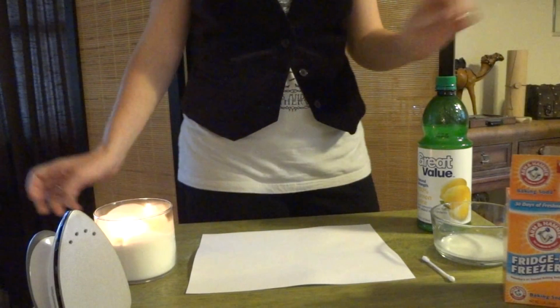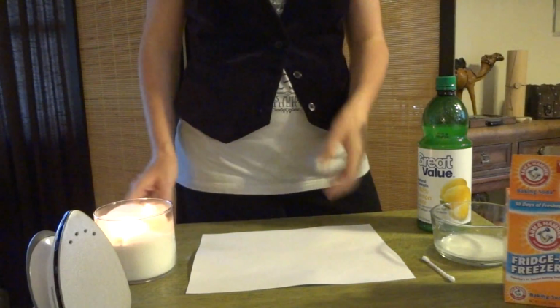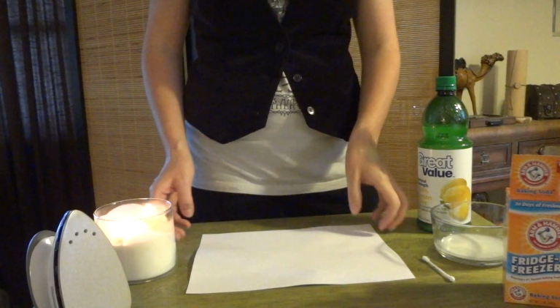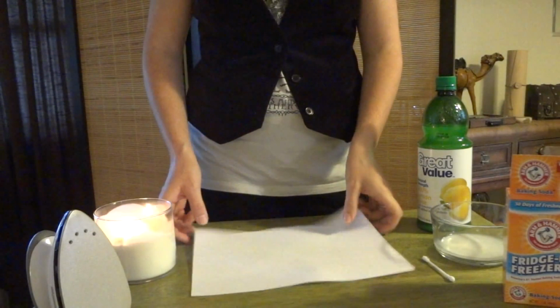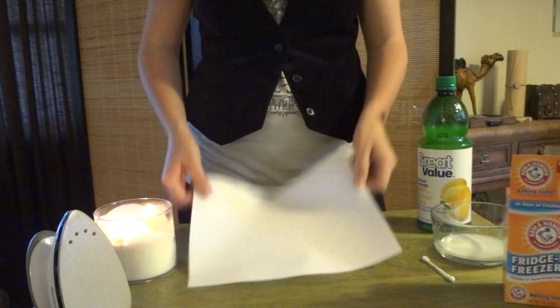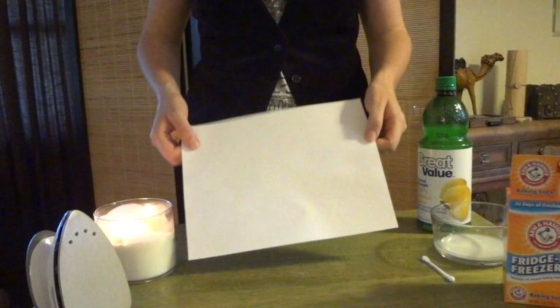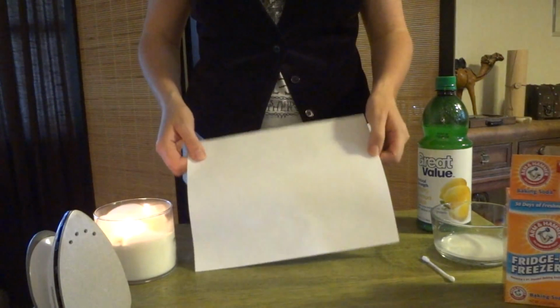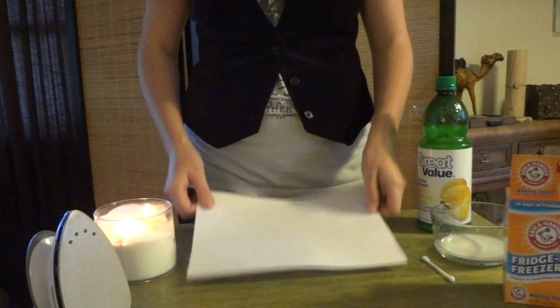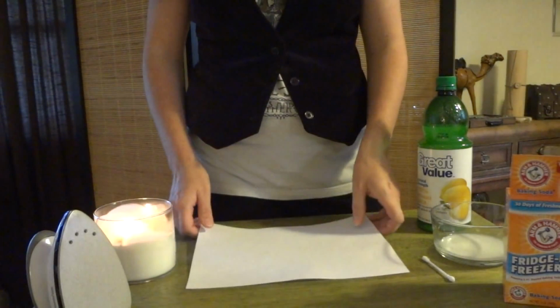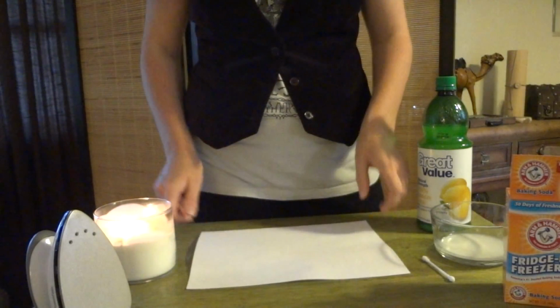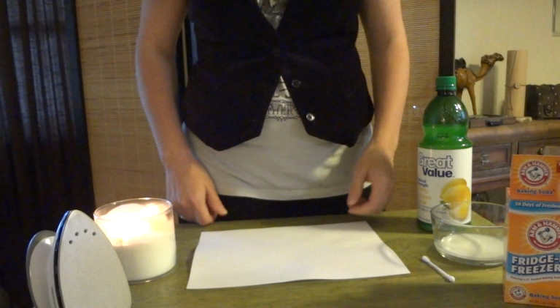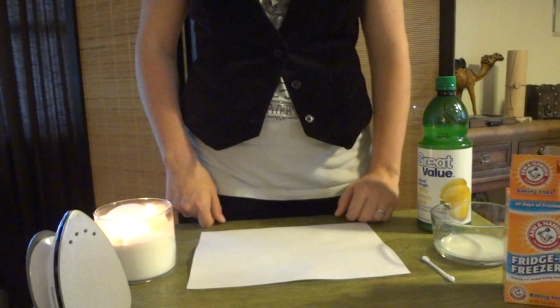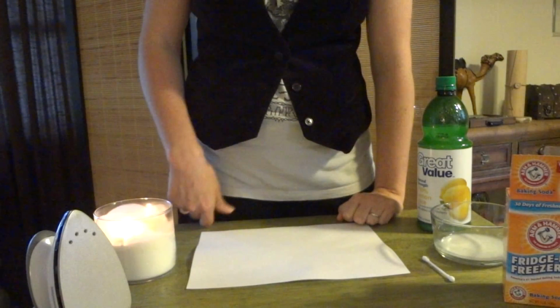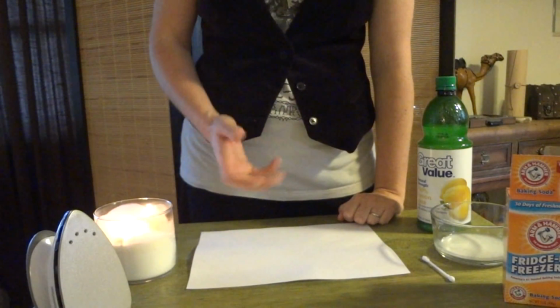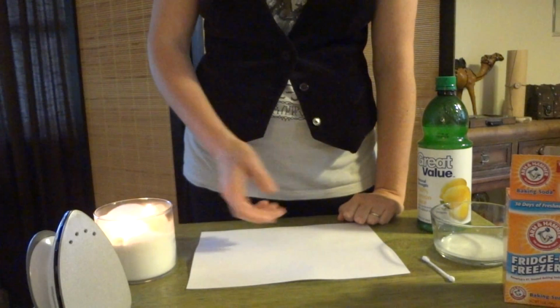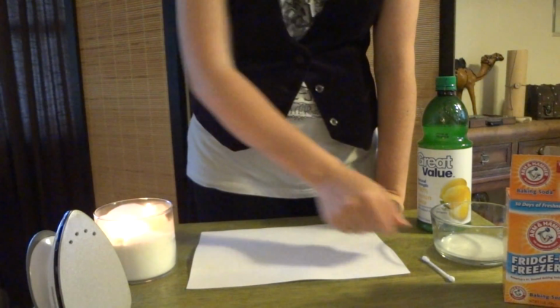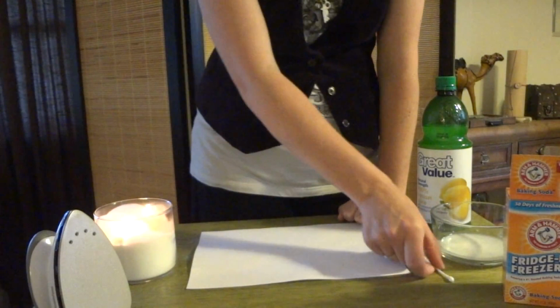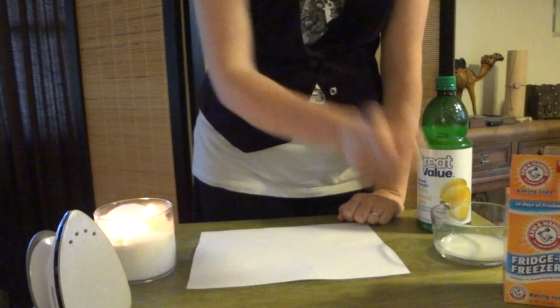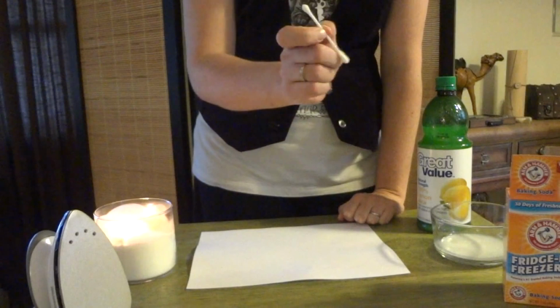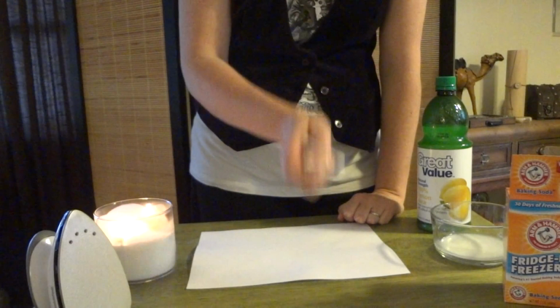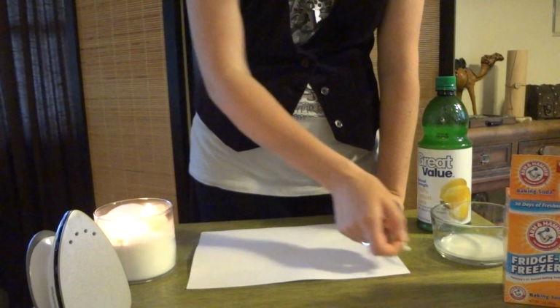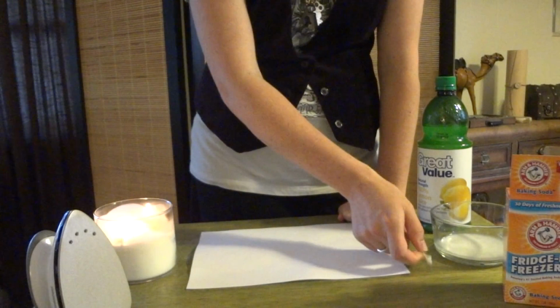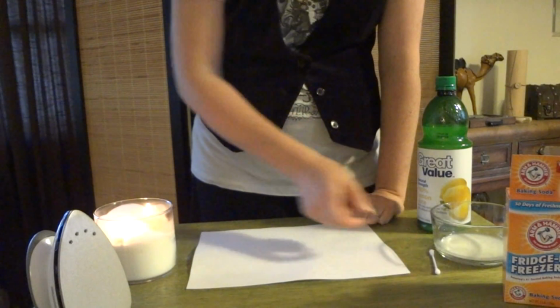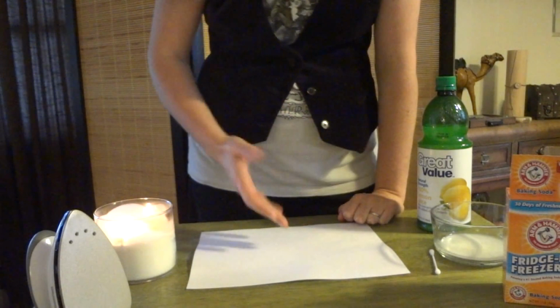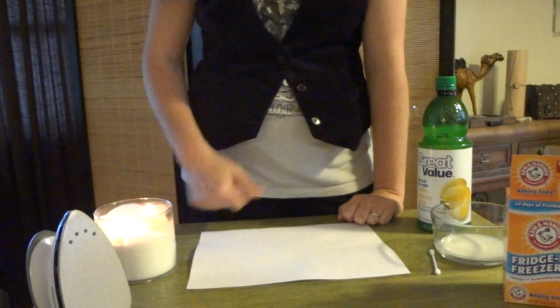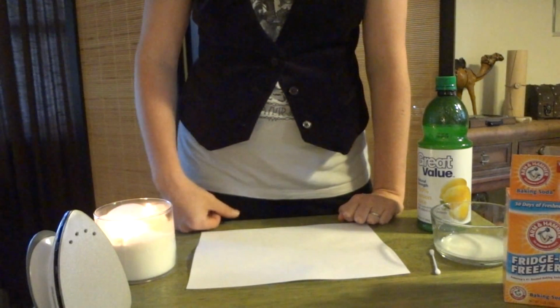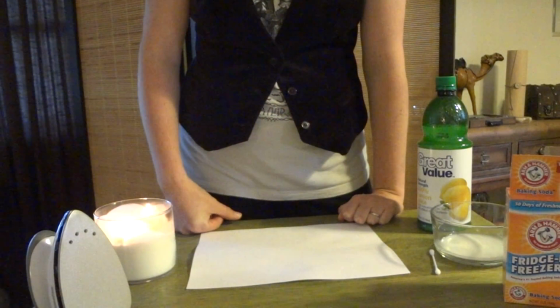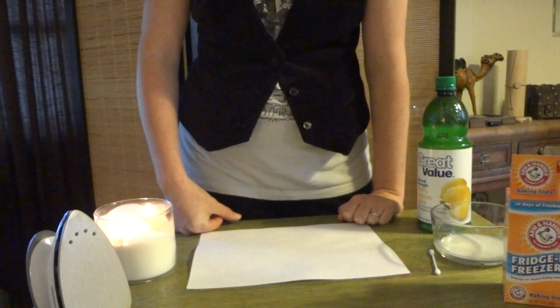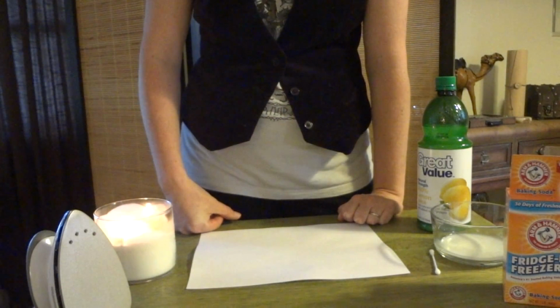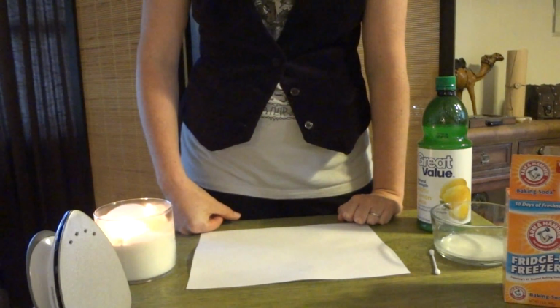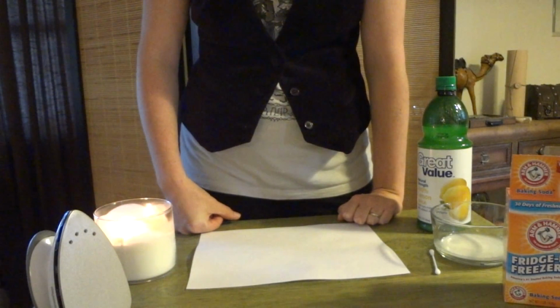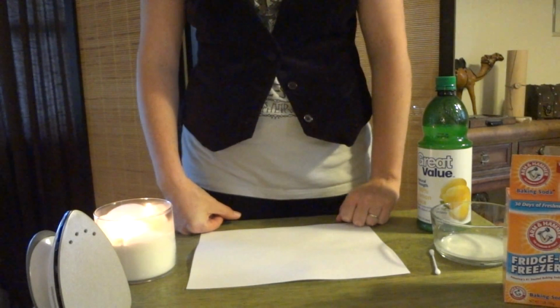What you'll need is a piece of paper and a writing utensil. A q-tip will work, or you can use a toothpick or even a paintbrush.